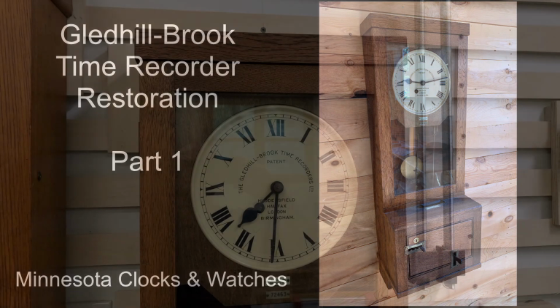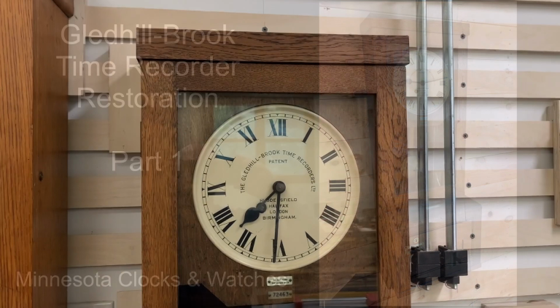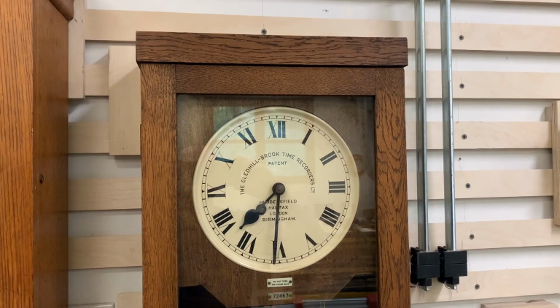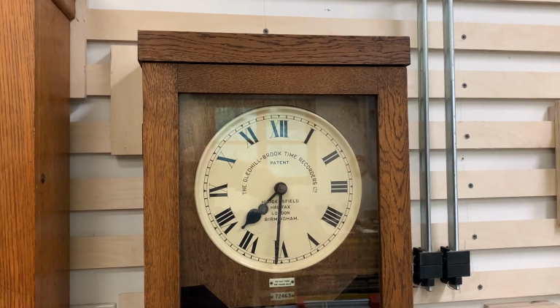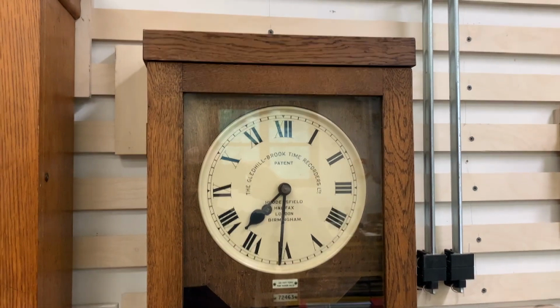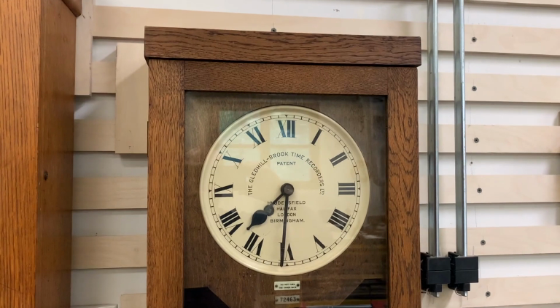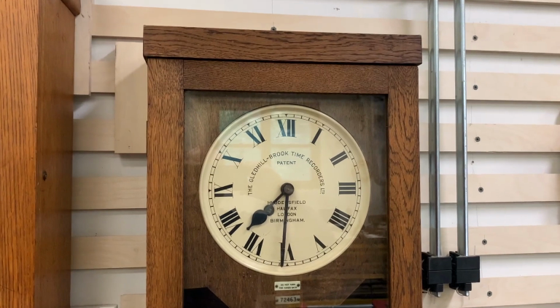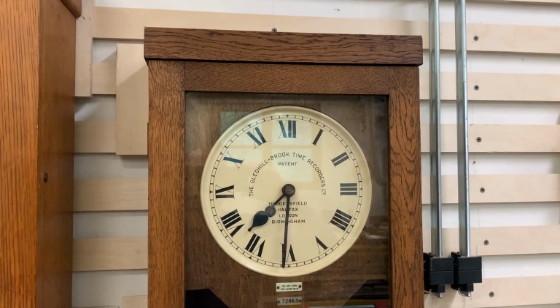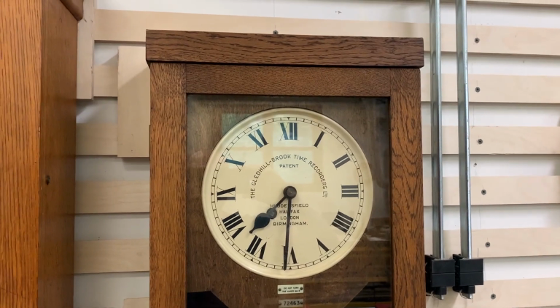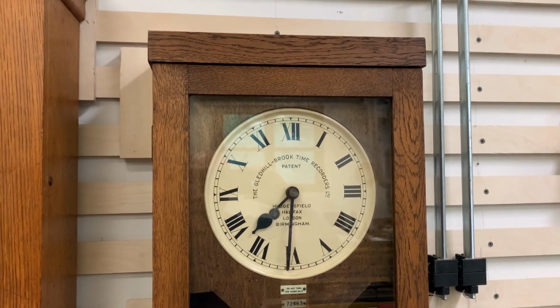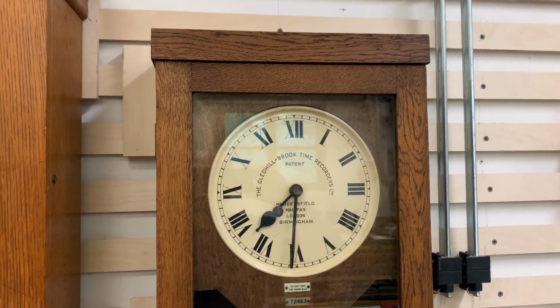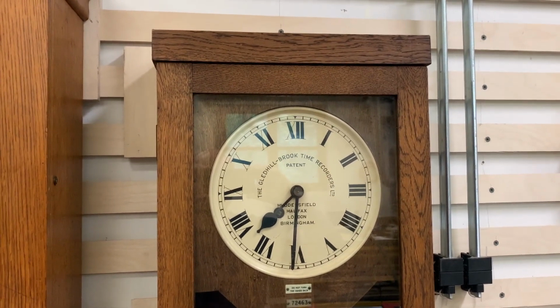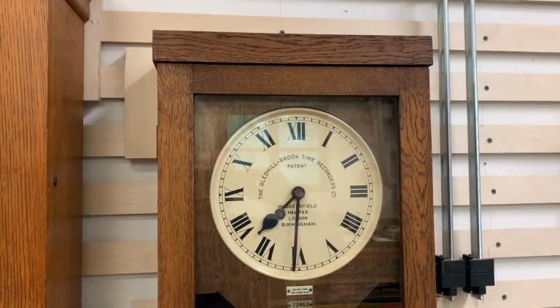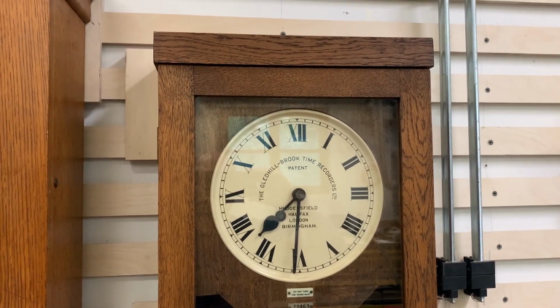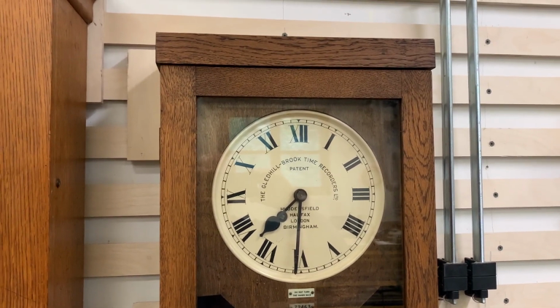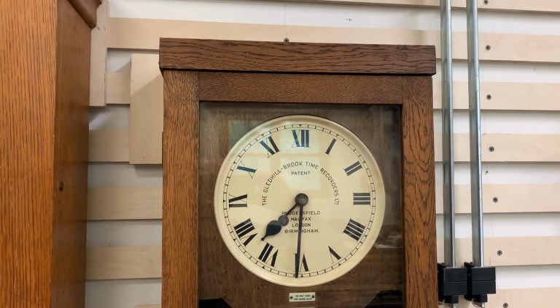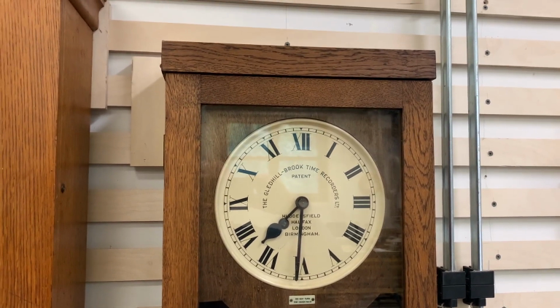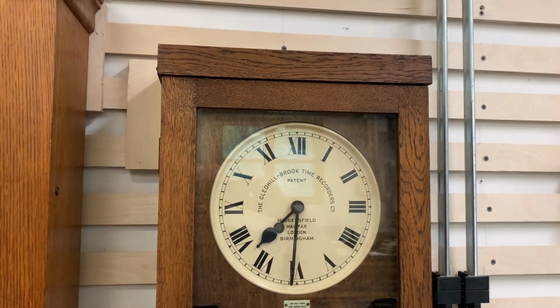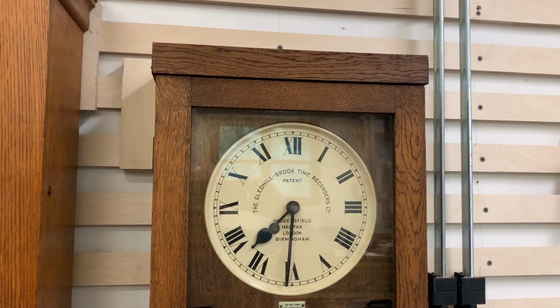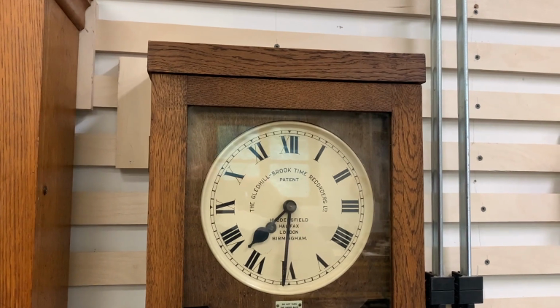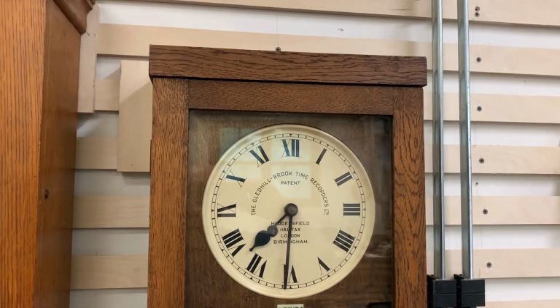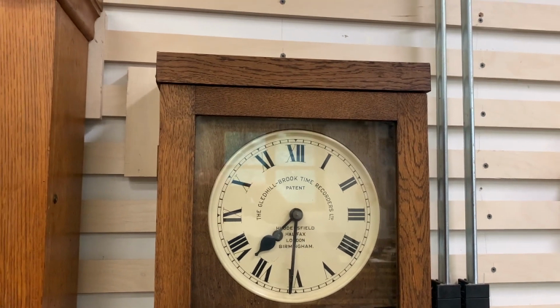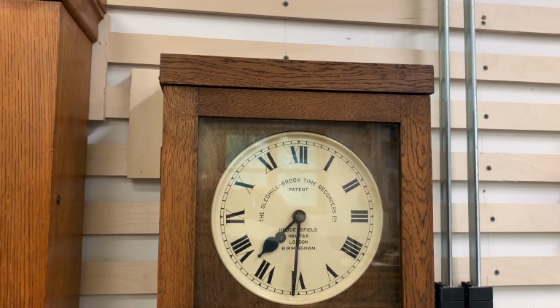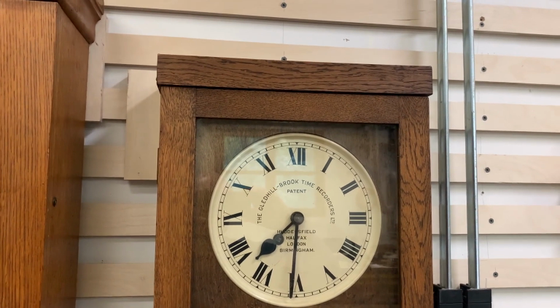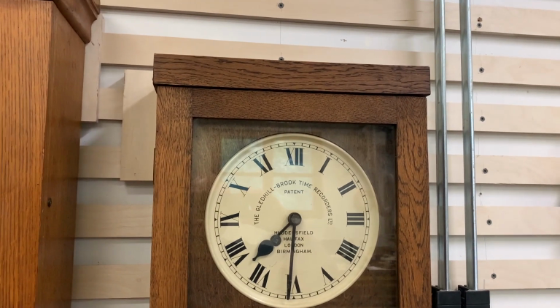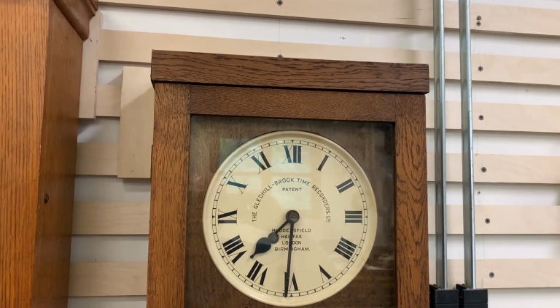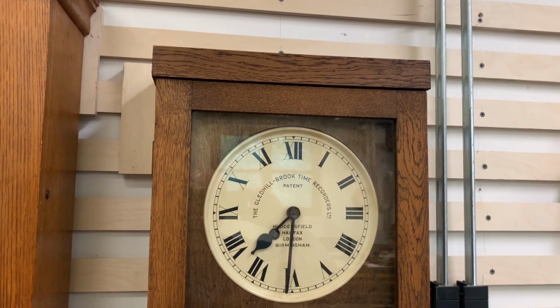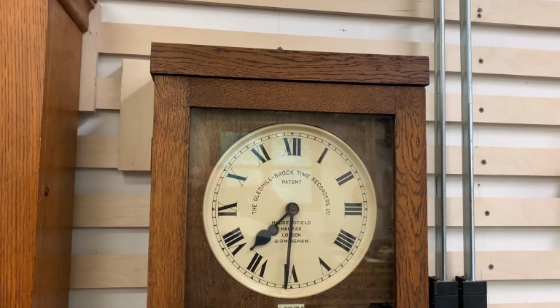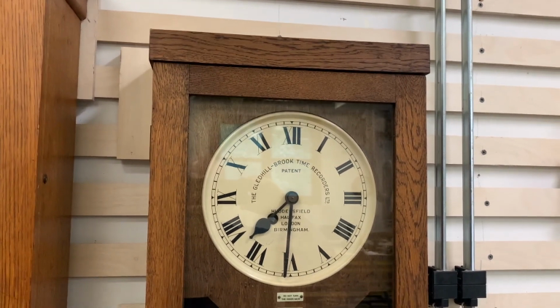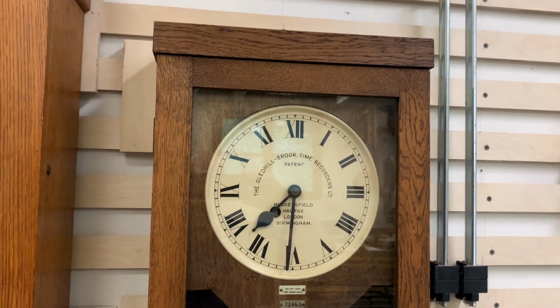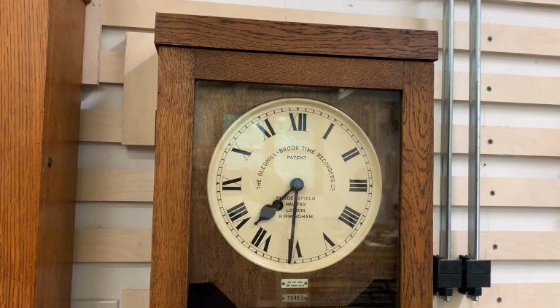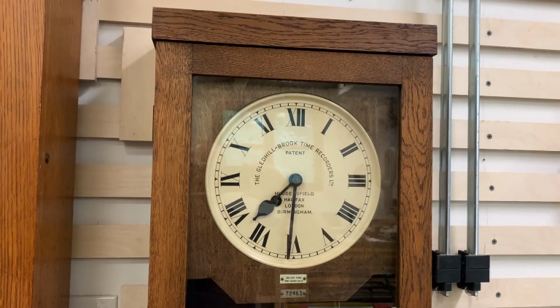Hello folks, welcome back. You may notice my usual dulcet tones have been replaced with congestion from a cold caused by 18 months of leisure from my immune system due to the COVID season, but hopefully you can still understand me.